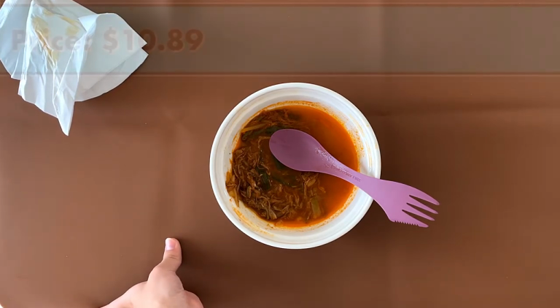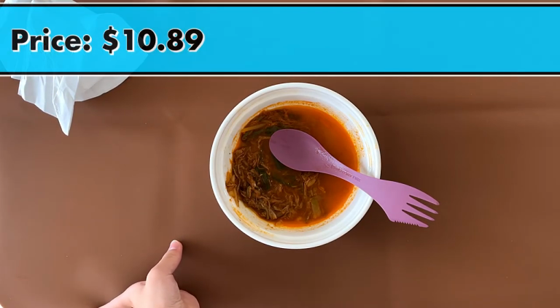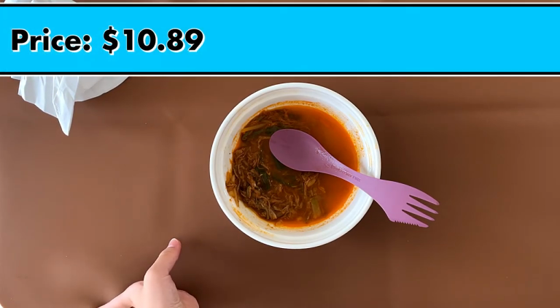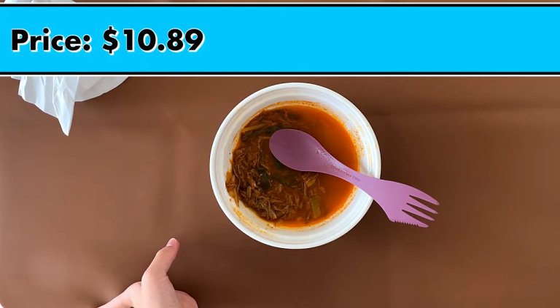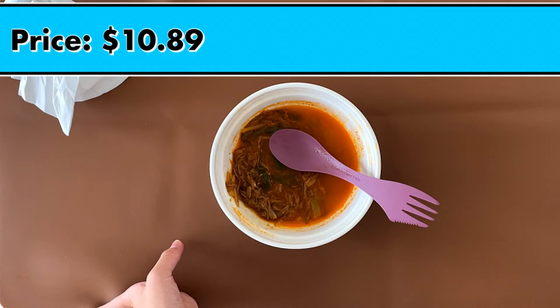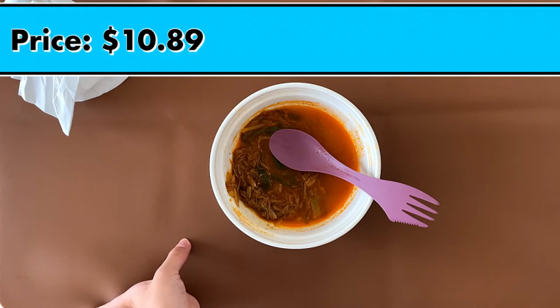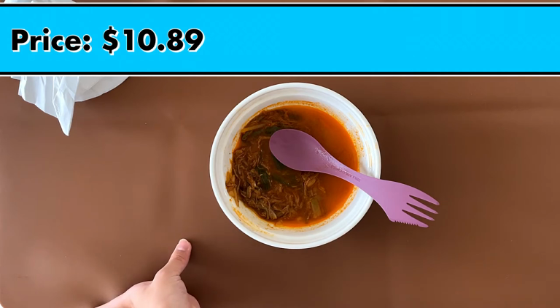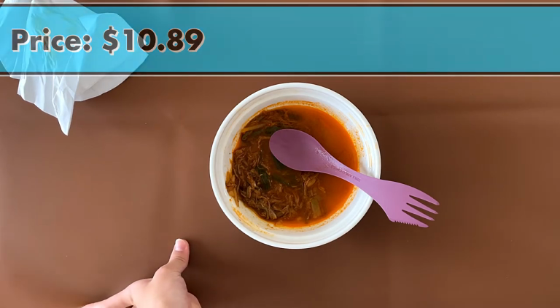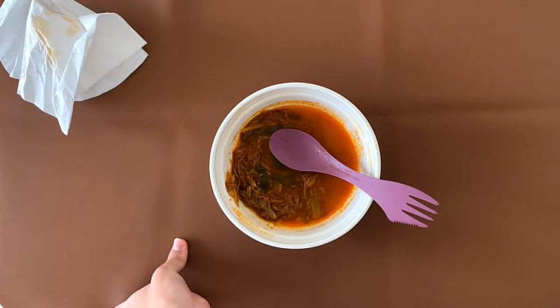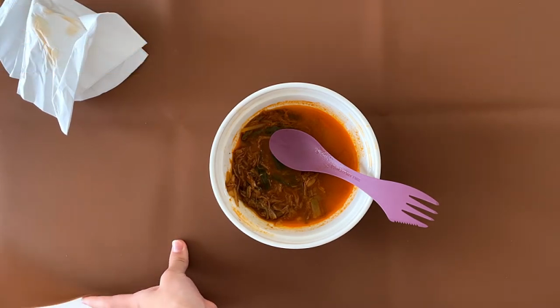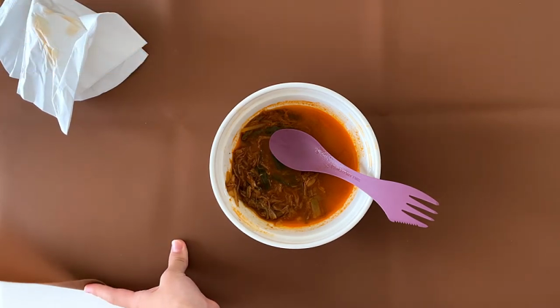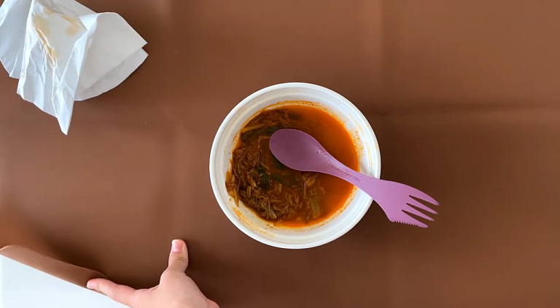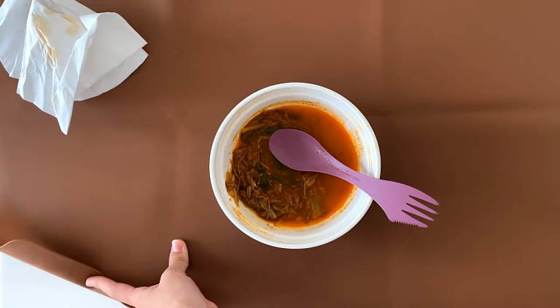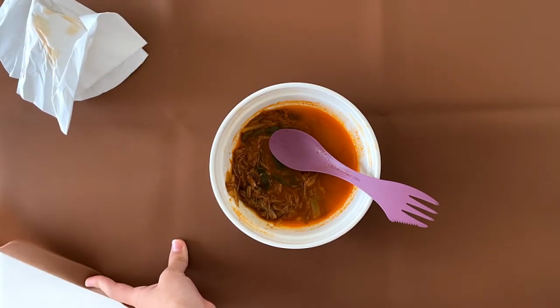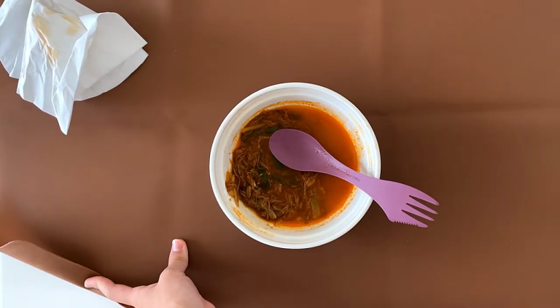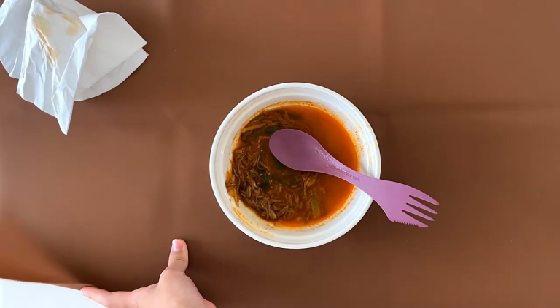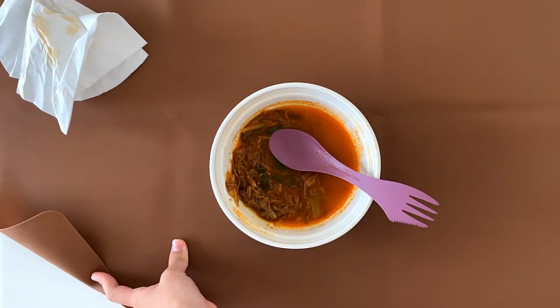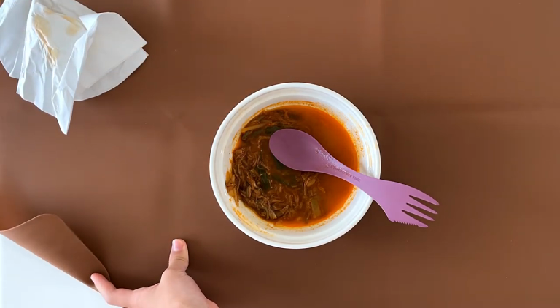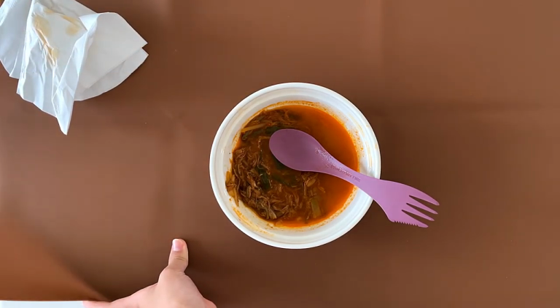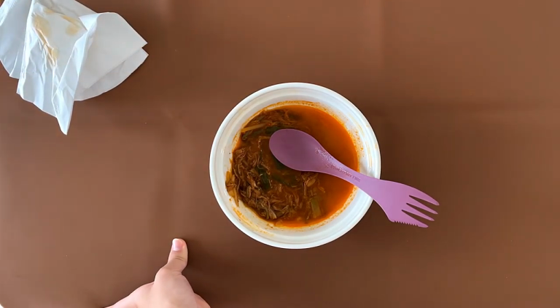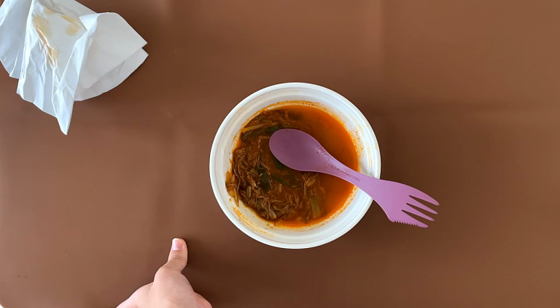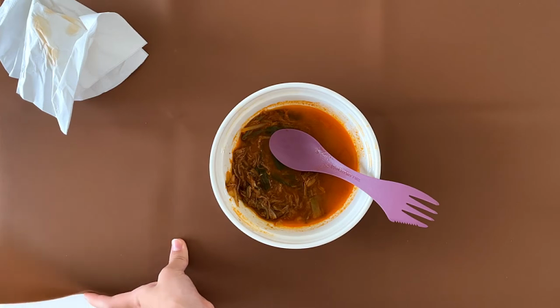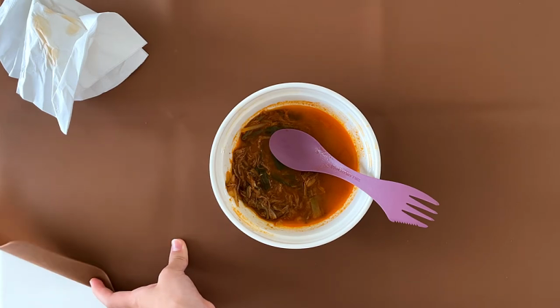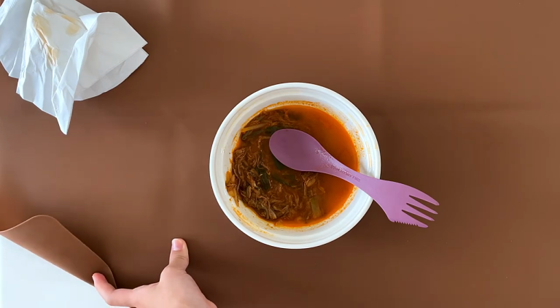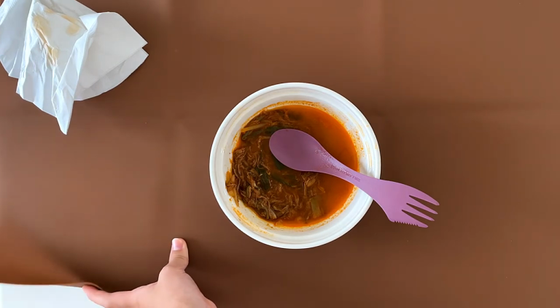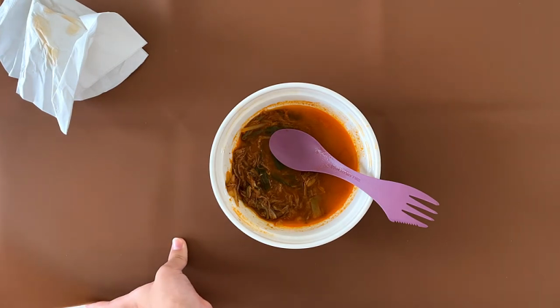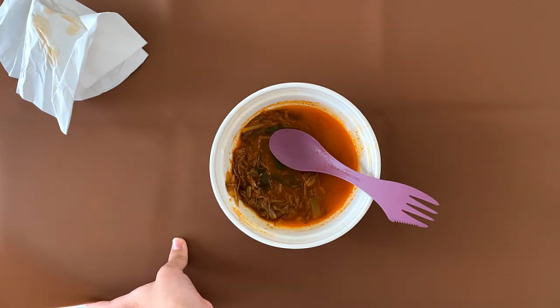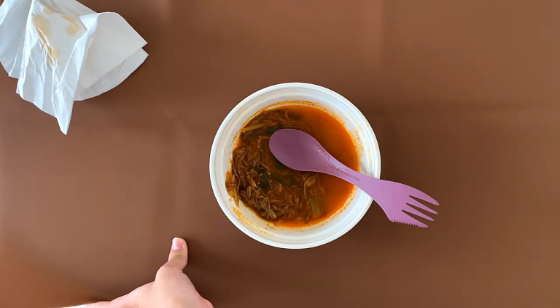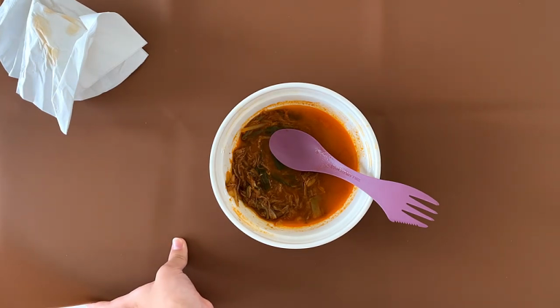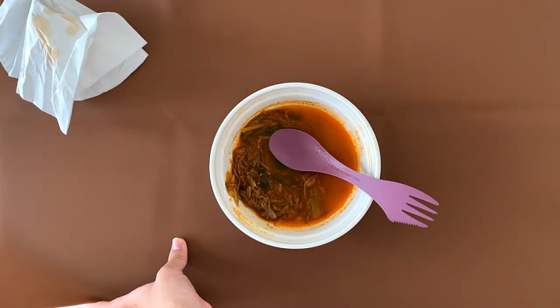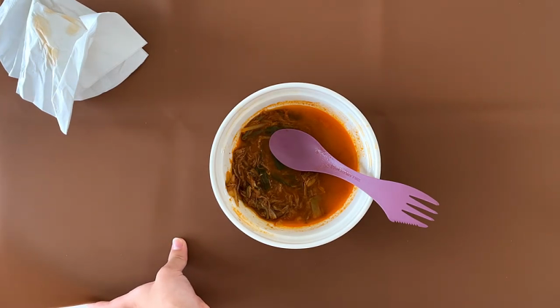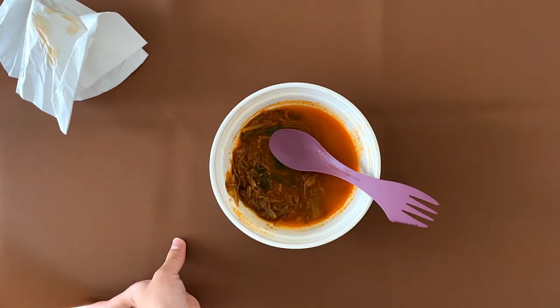Oh, and I forgot — the price is $10.89. Well, that's it for our day. If you enjoyed this video, please subscribe and press the like button and meet me again on this round table. See you guys again in my videos. Bye!